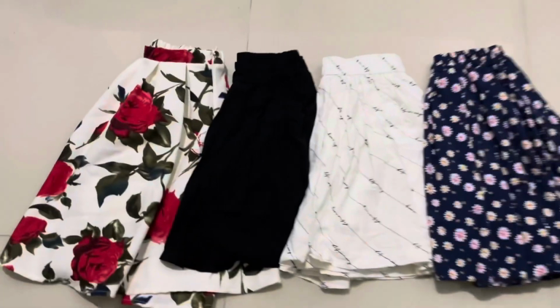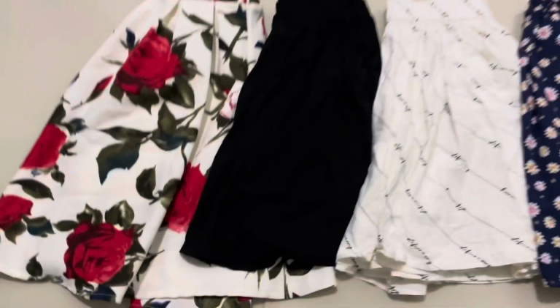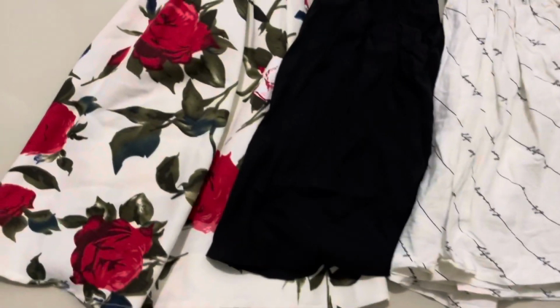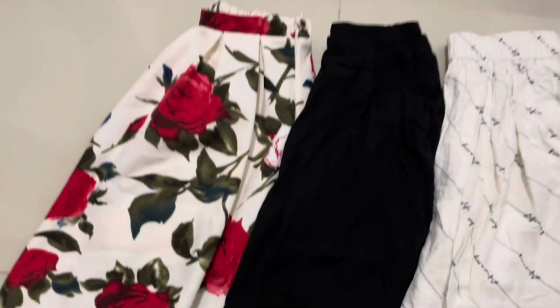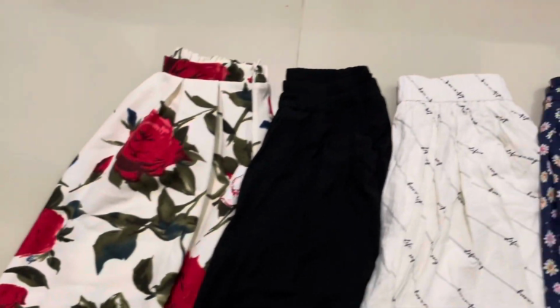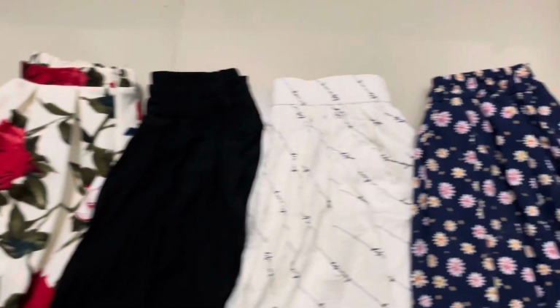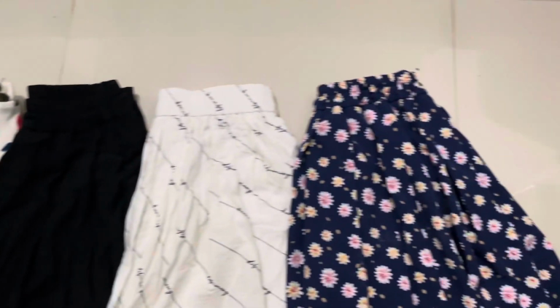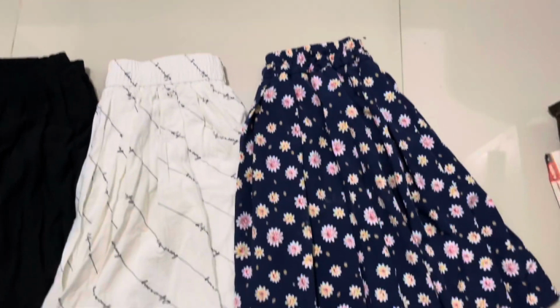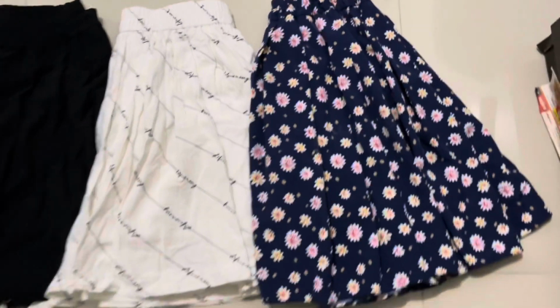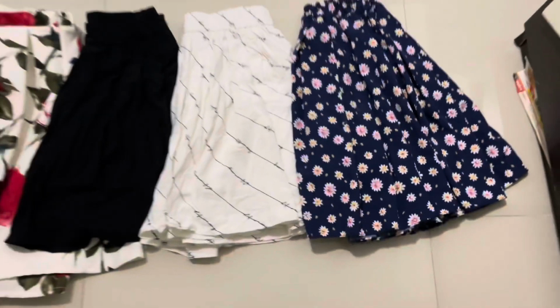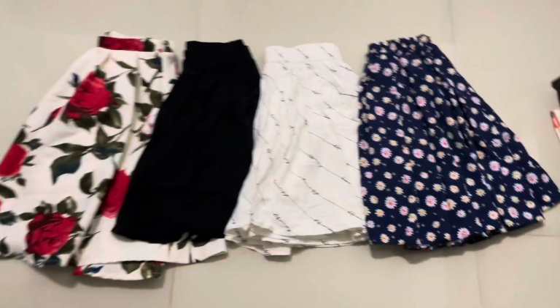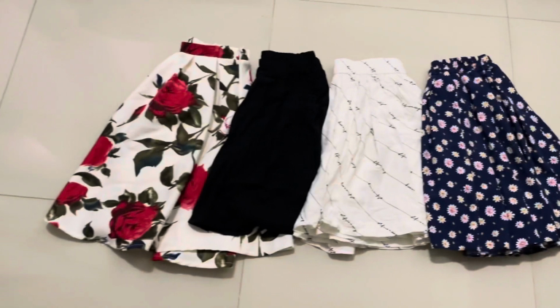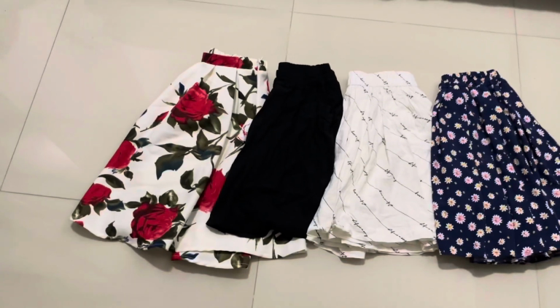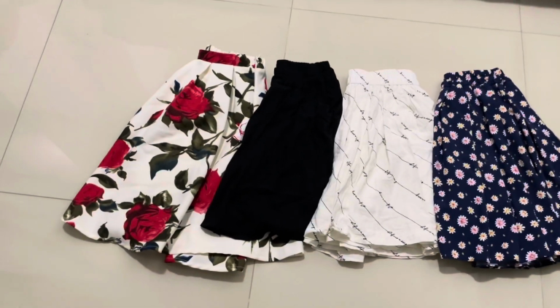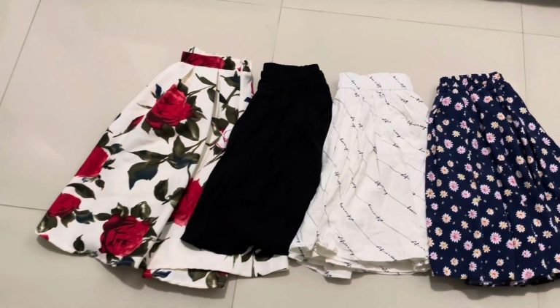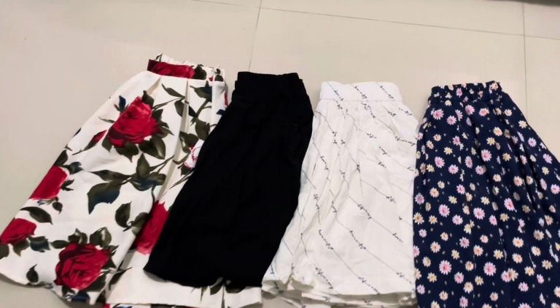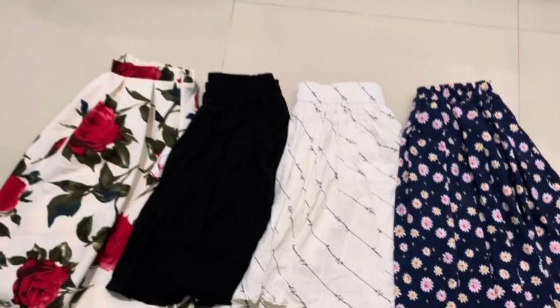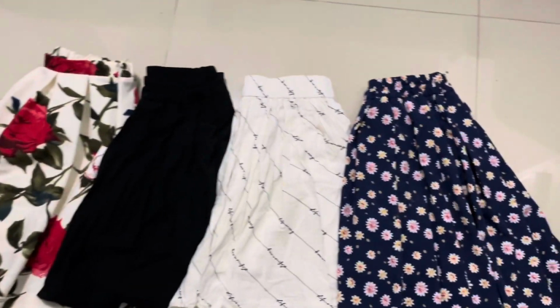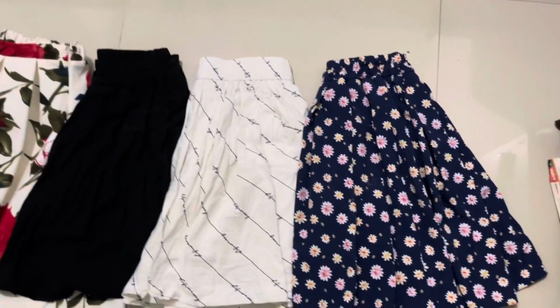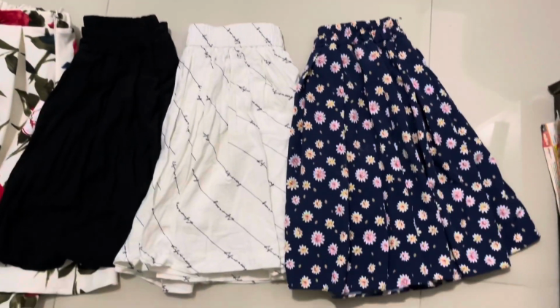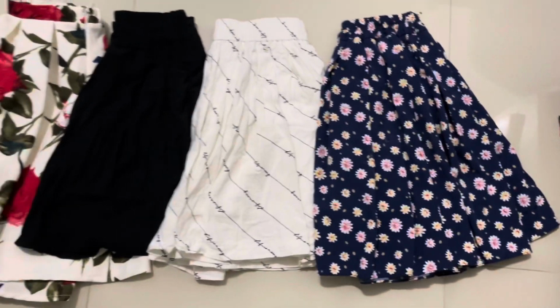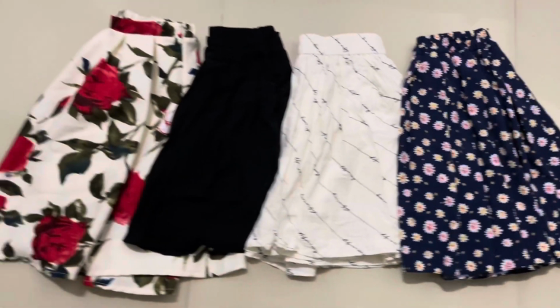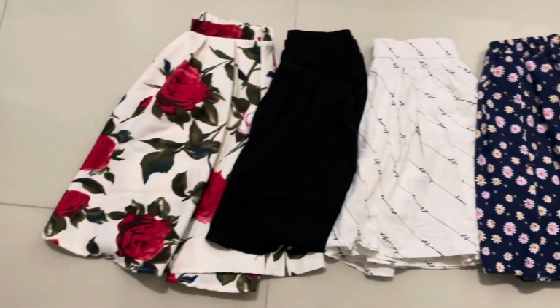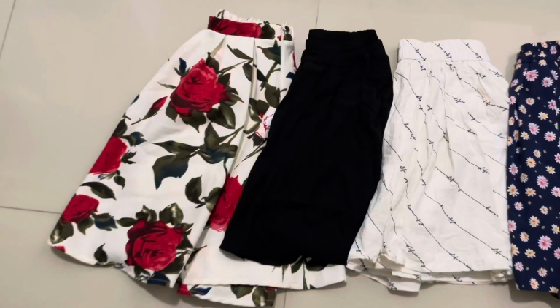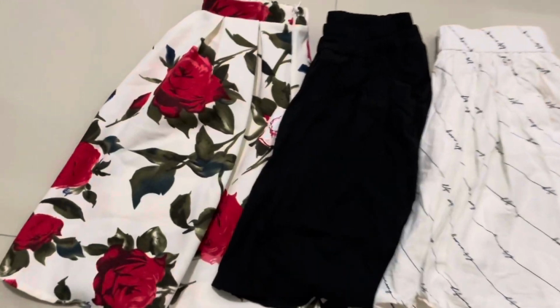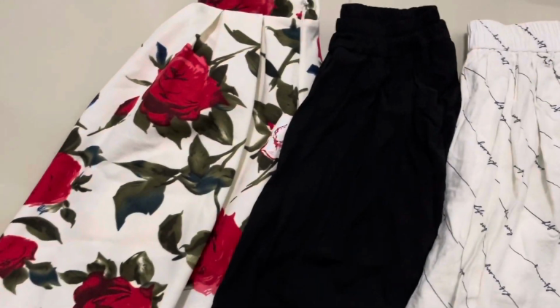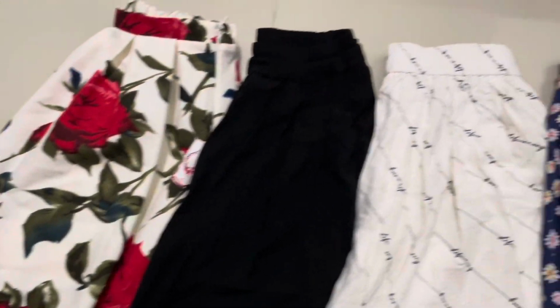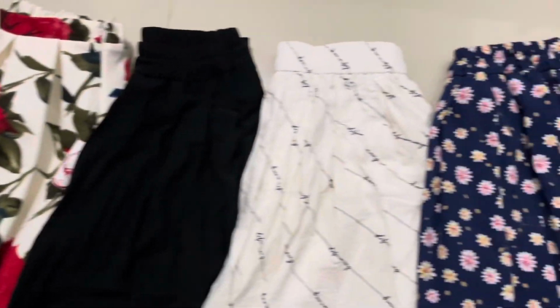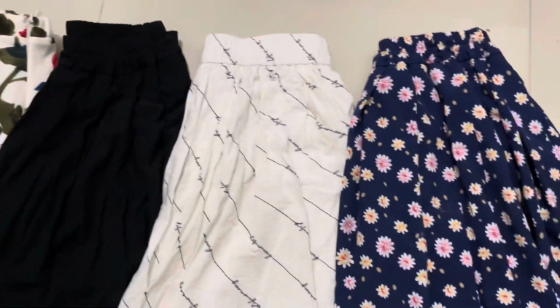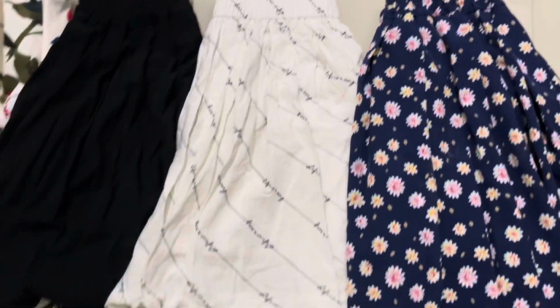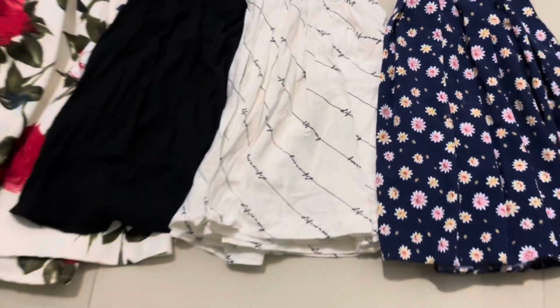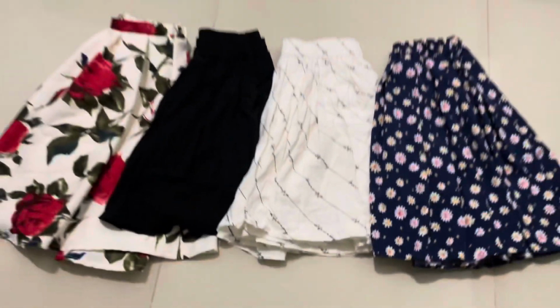We start our series with skirts. These are four different kinds of skirts with different cloth material, and I purchased each one for 100 baht. So let's start and have a look one by one.